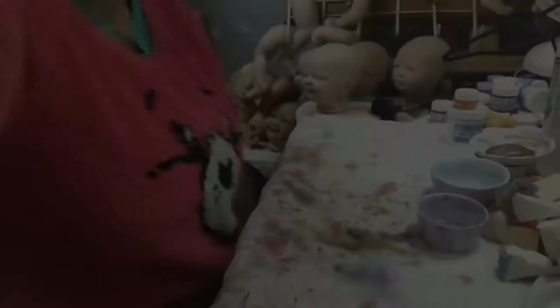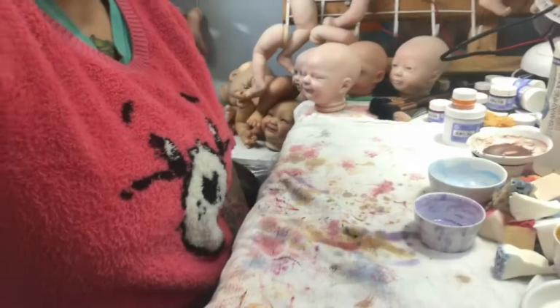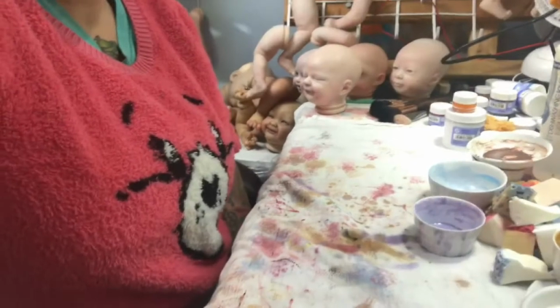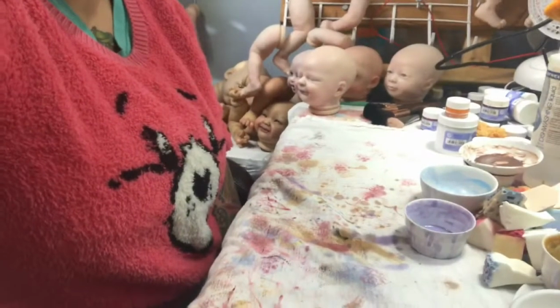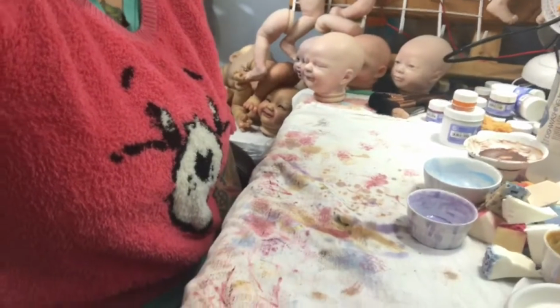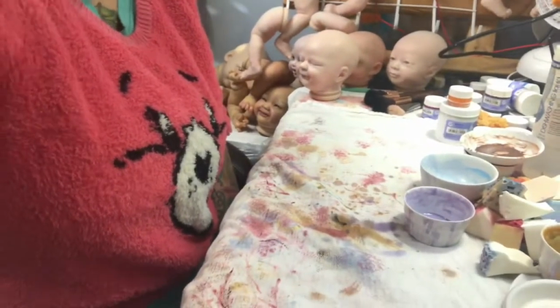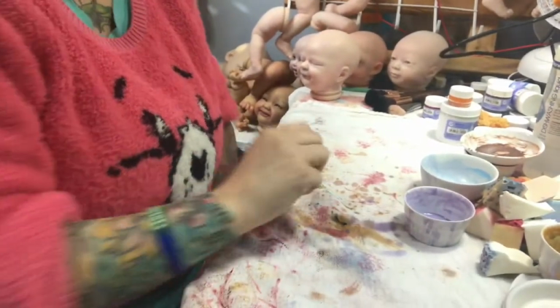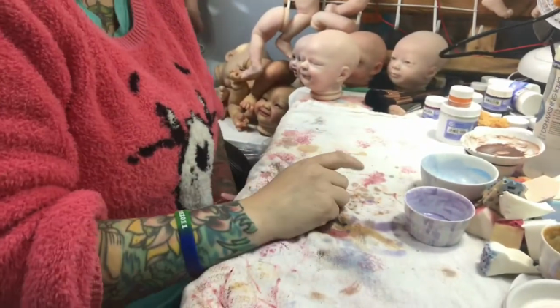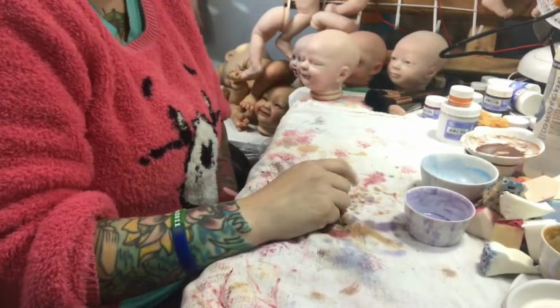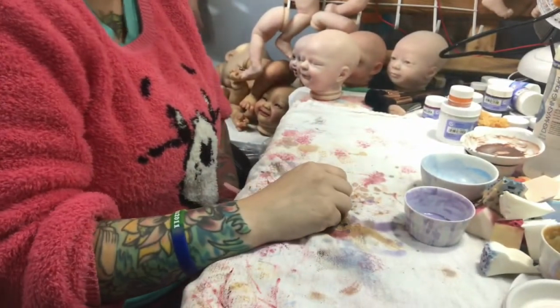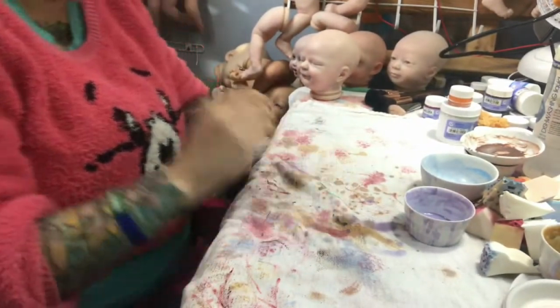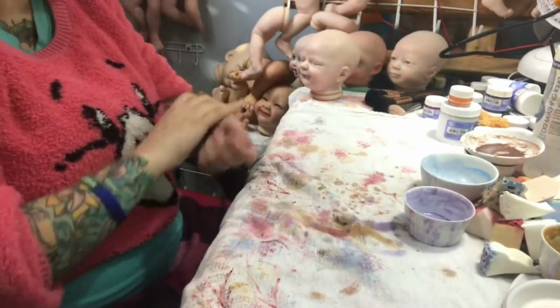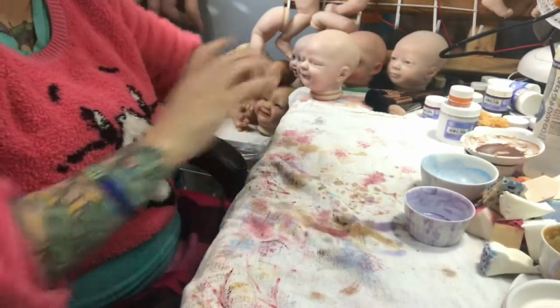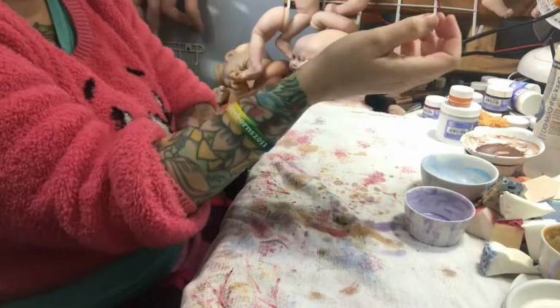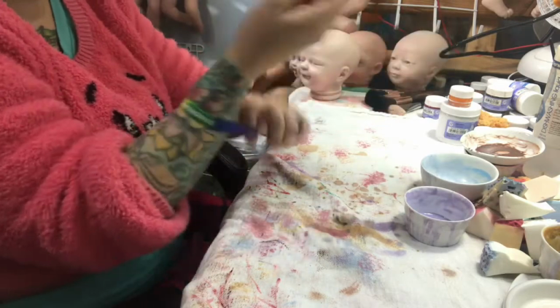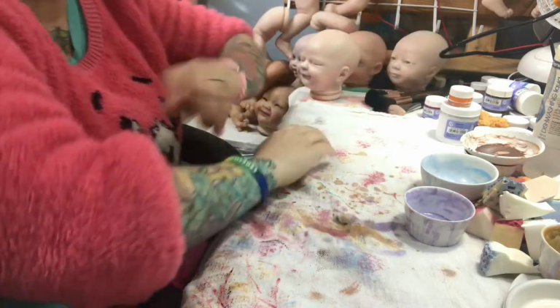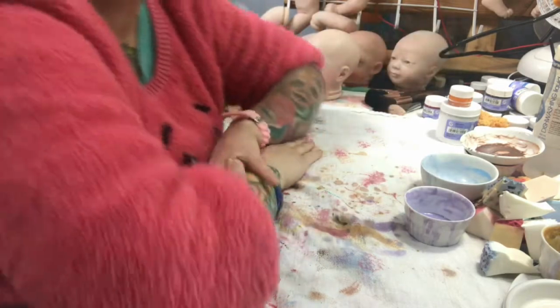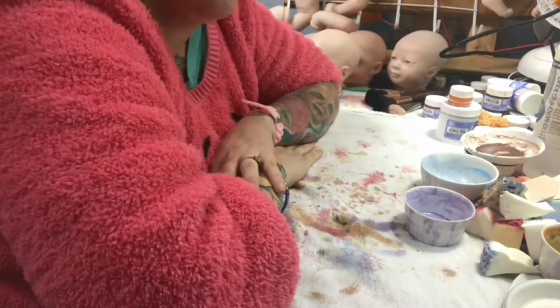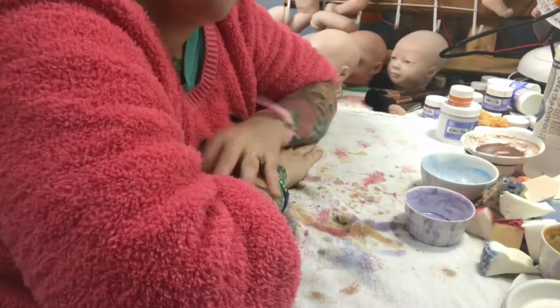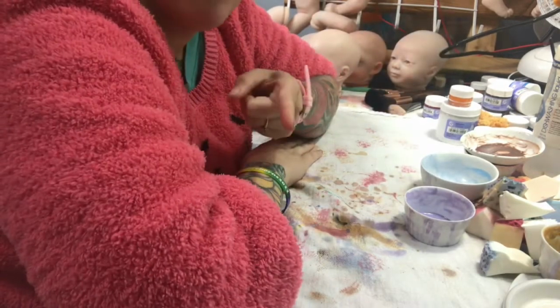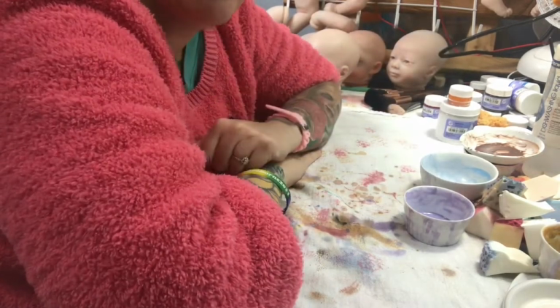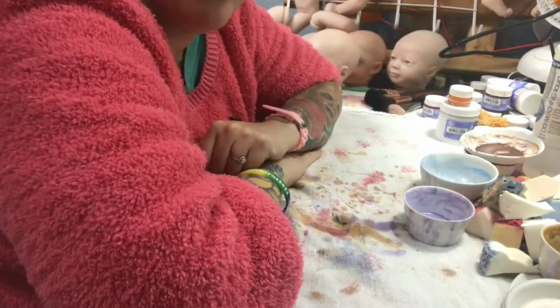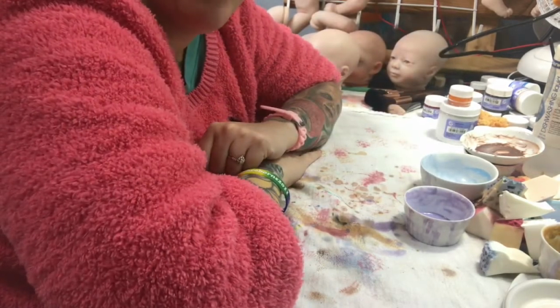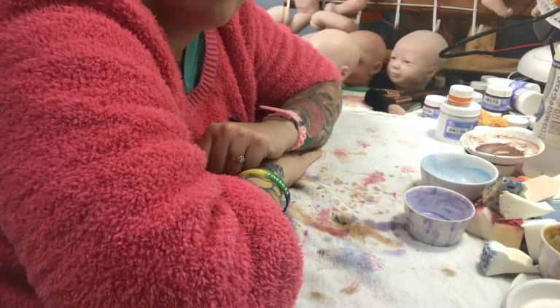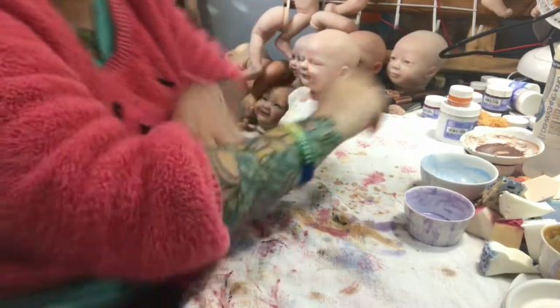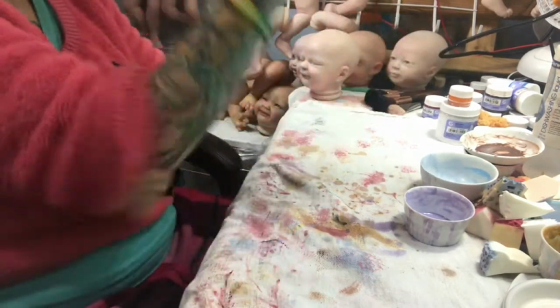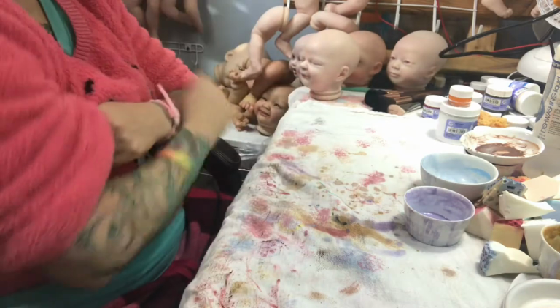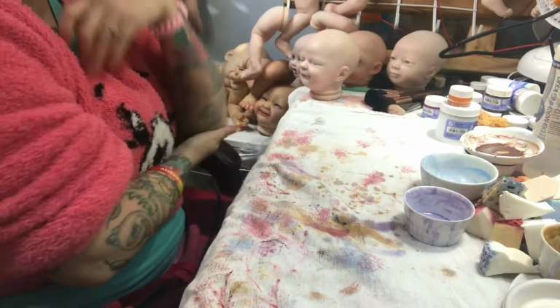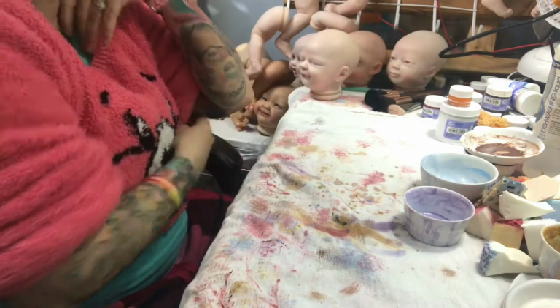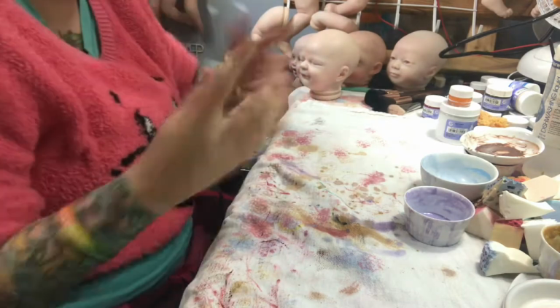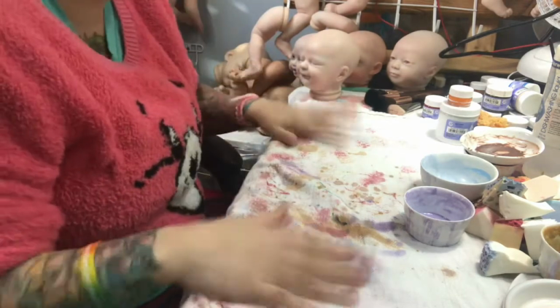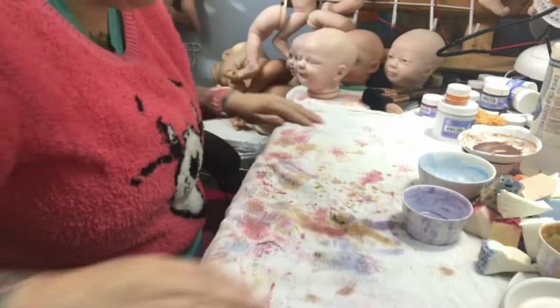Hello everybody! Welcome to the Twisted Beanstalk! I'm going to give you a small lesson on mixing paints today, seeing how it seems to be a popular topic.